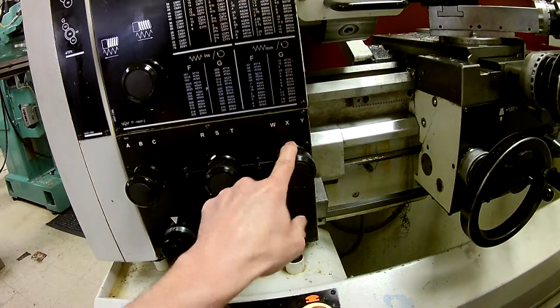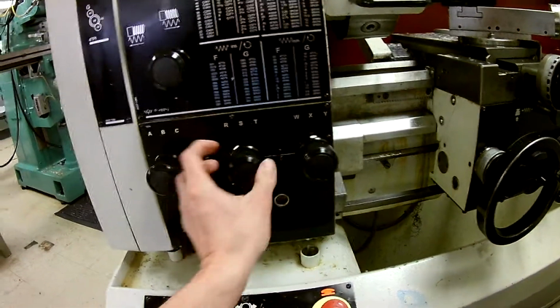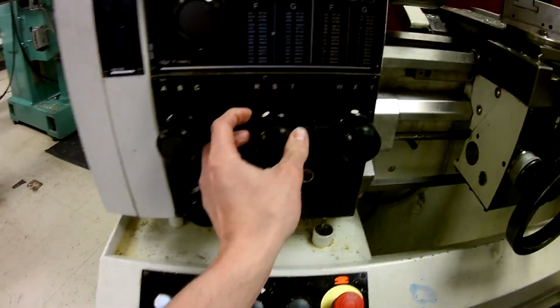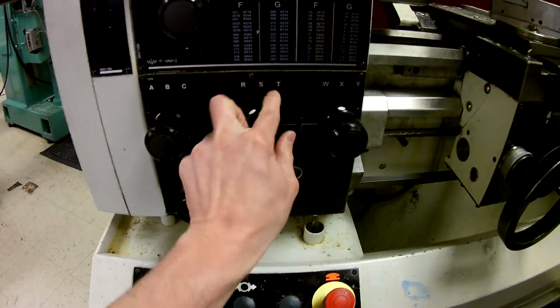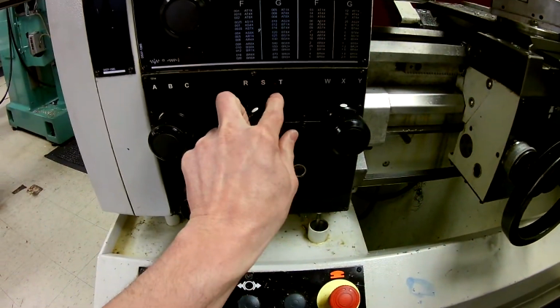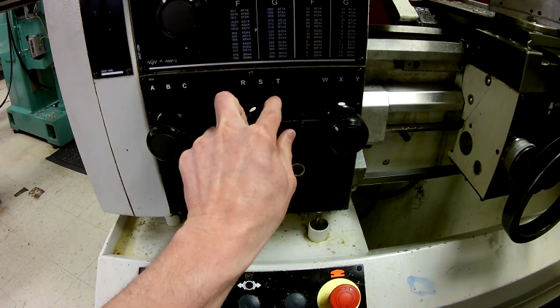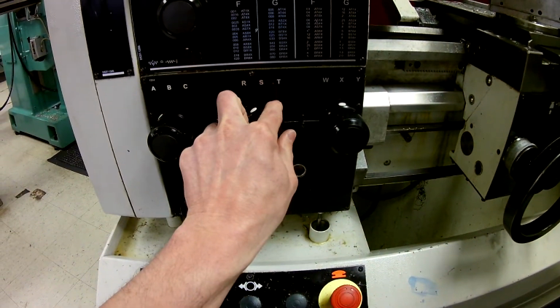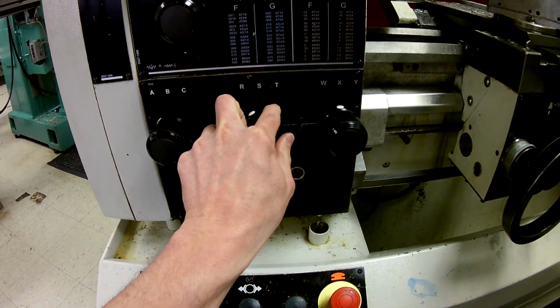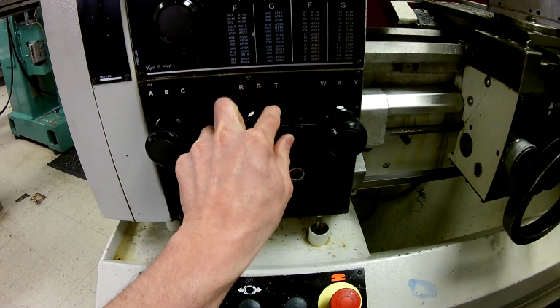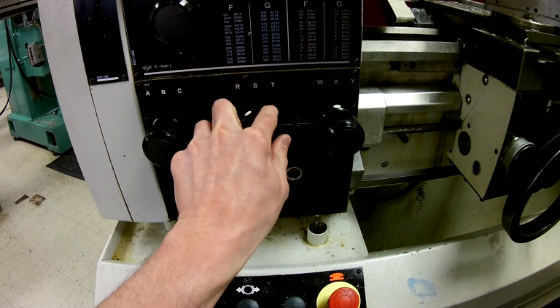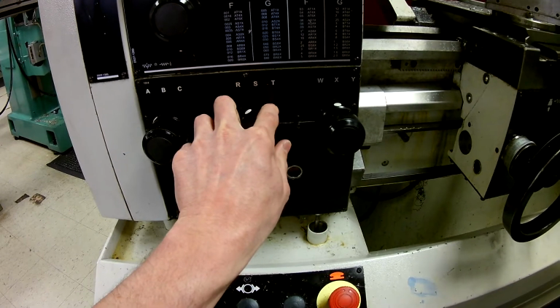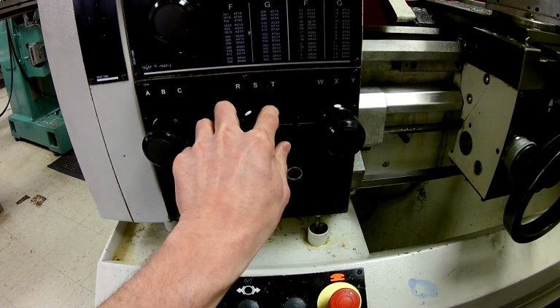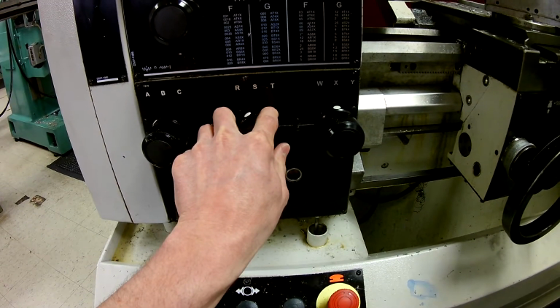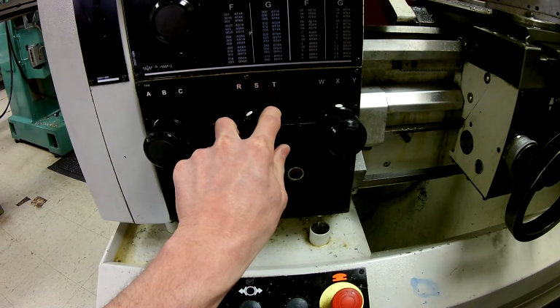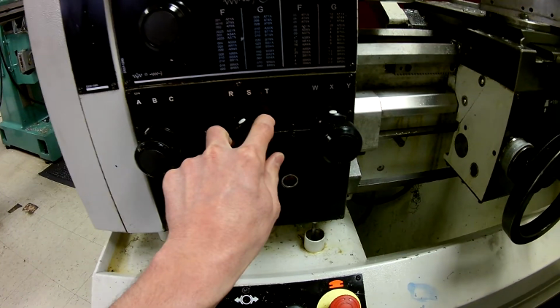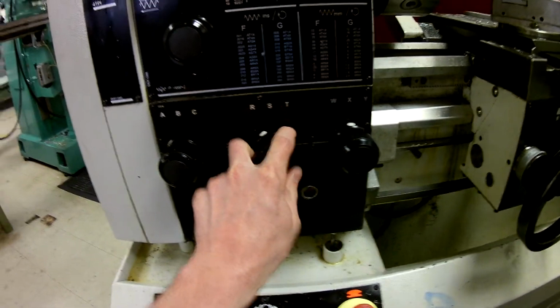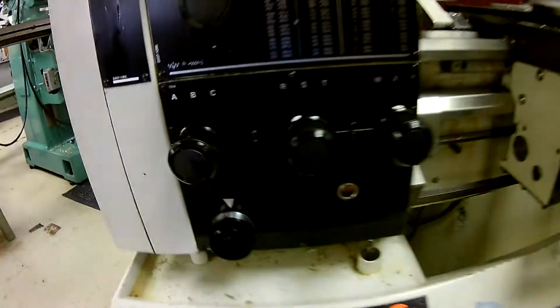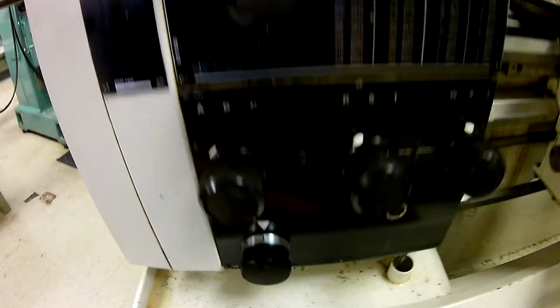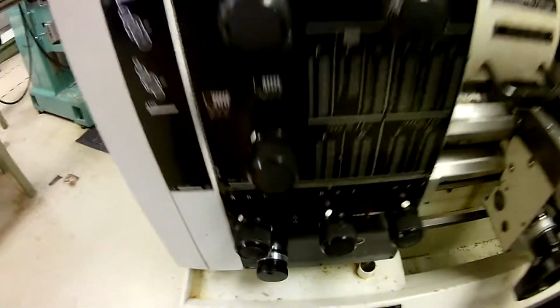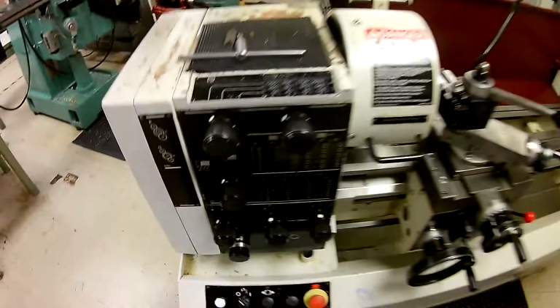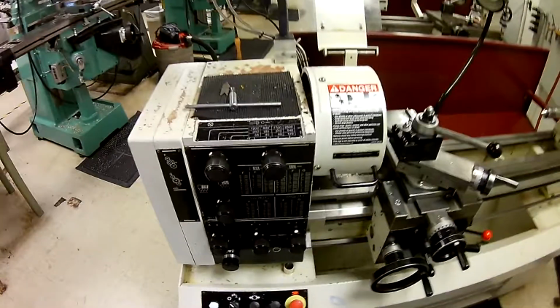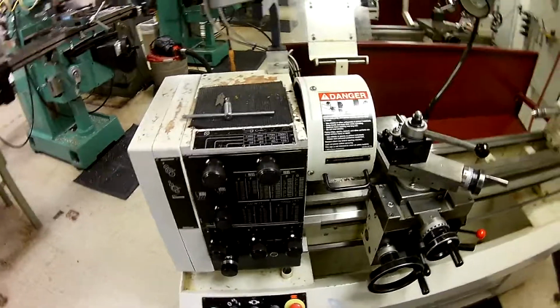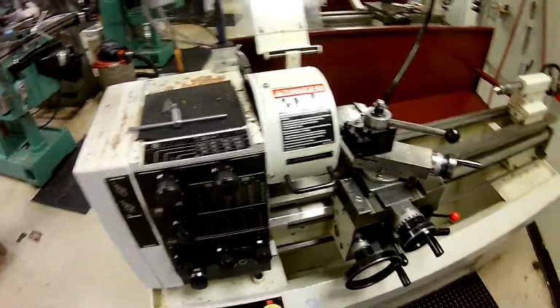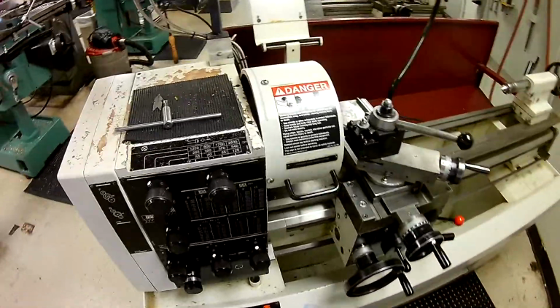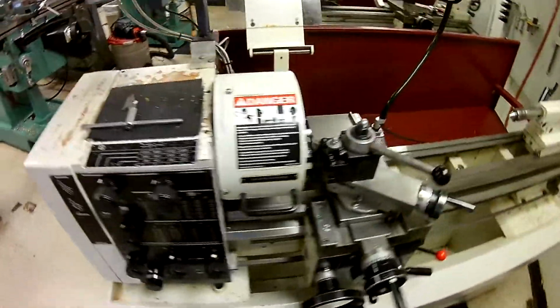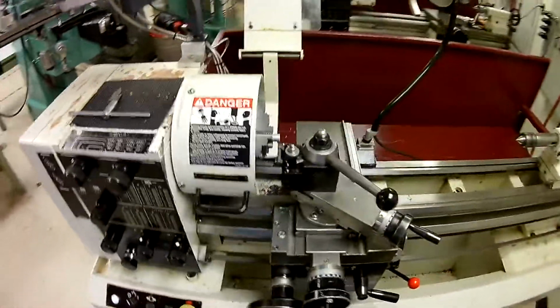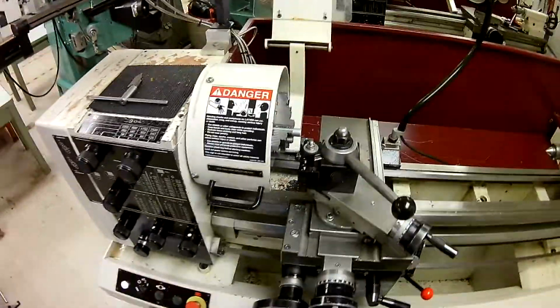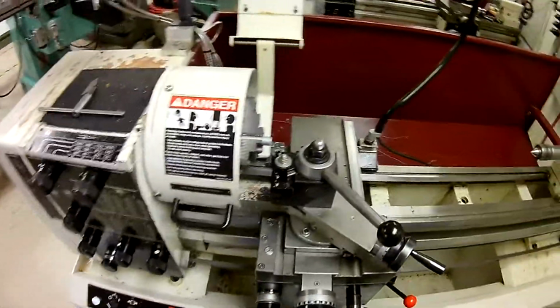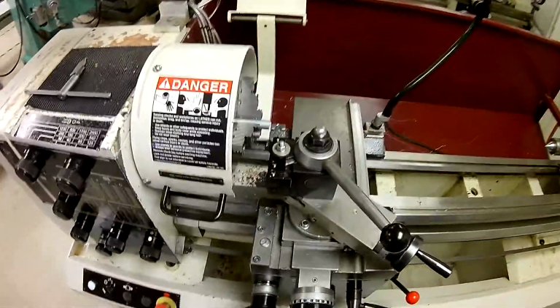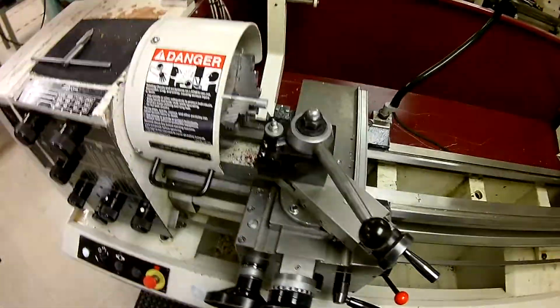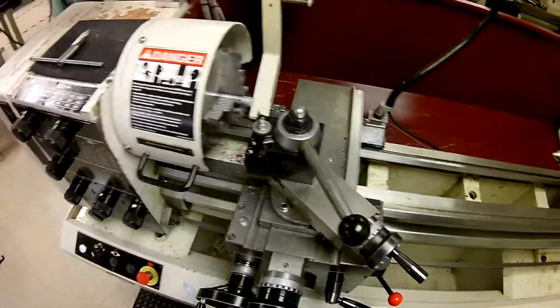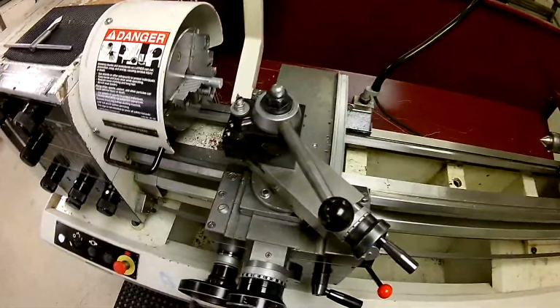You'll notice the feed gearbox has selectors labeled A, B, C, then R, S, T, then W, X, Y, and a dial with numbers on it. For AR4X, I make the indicators line up with the corresponding letters and numbers. Once that's done, our RPM and feed rate are both correctly set.